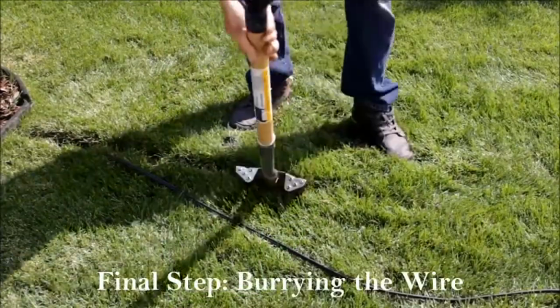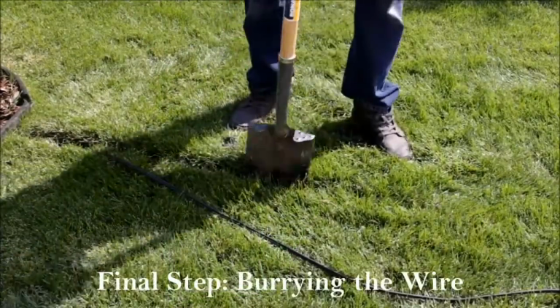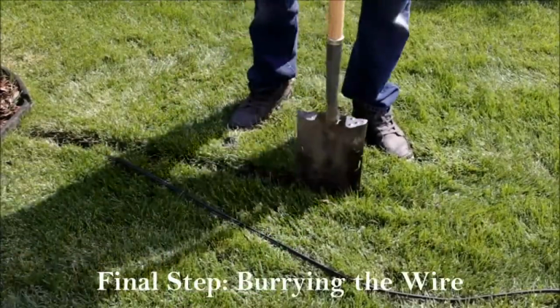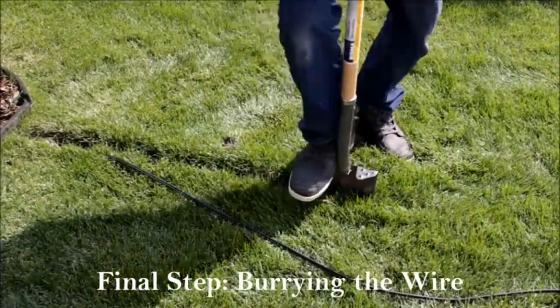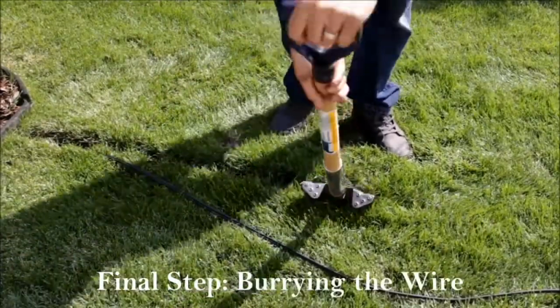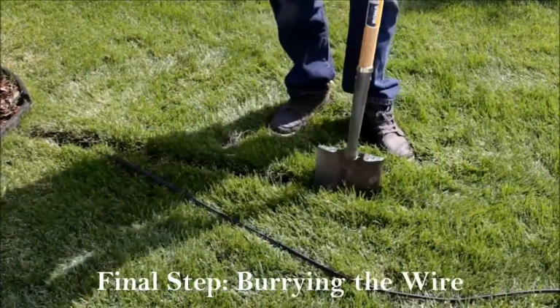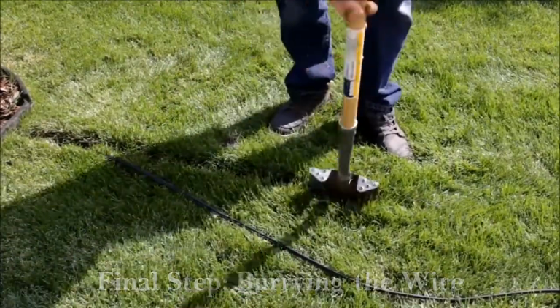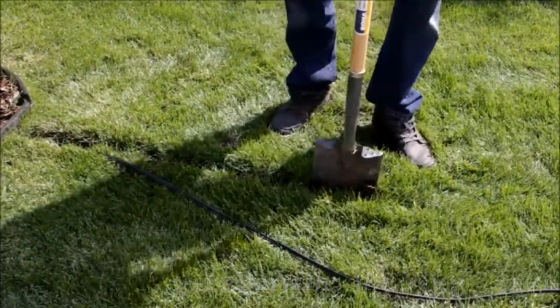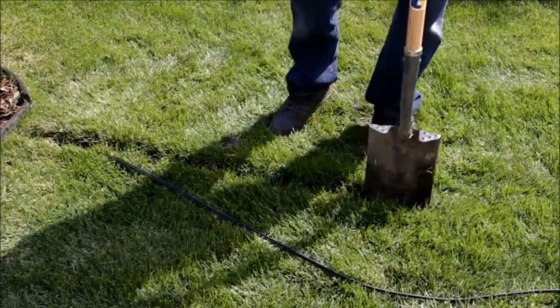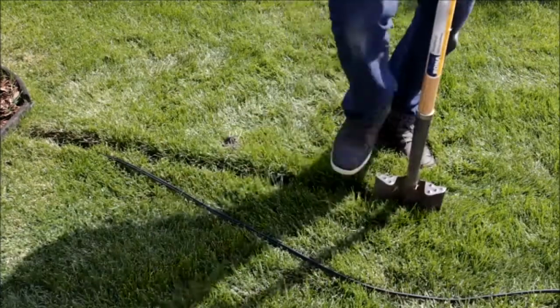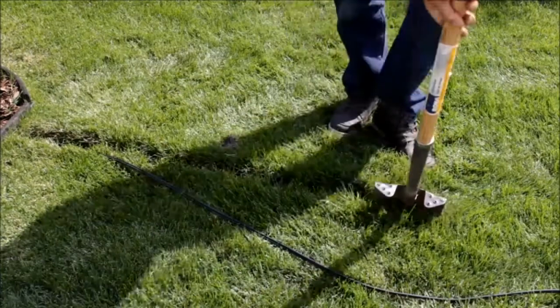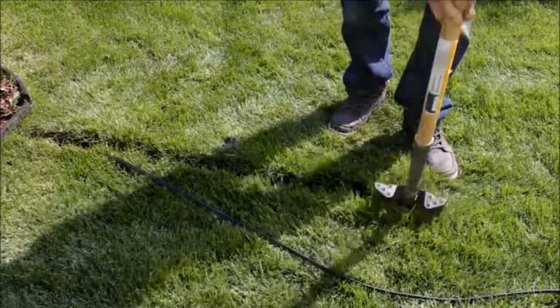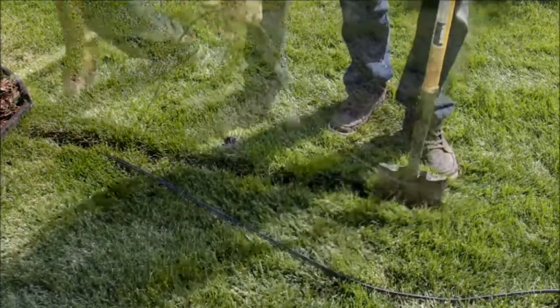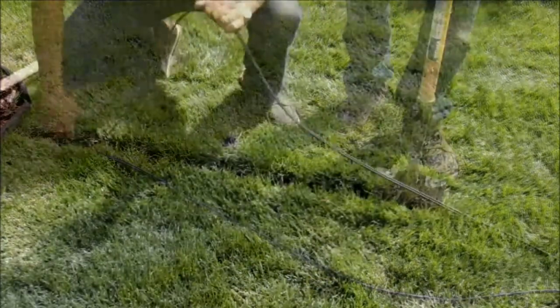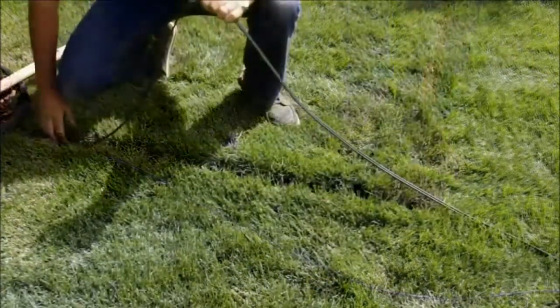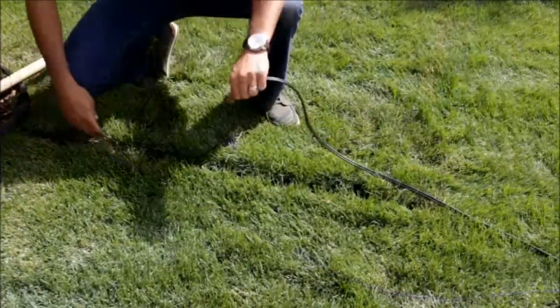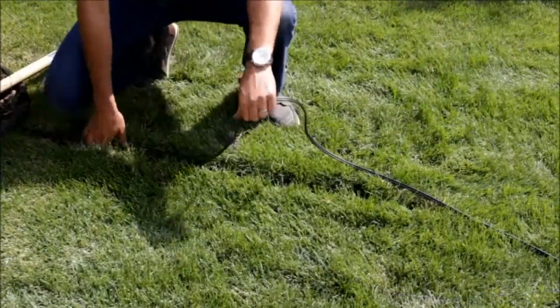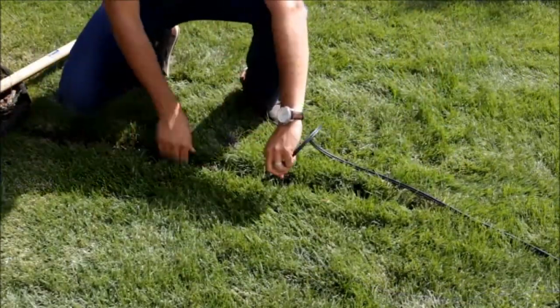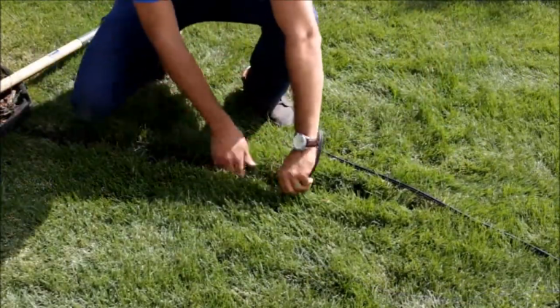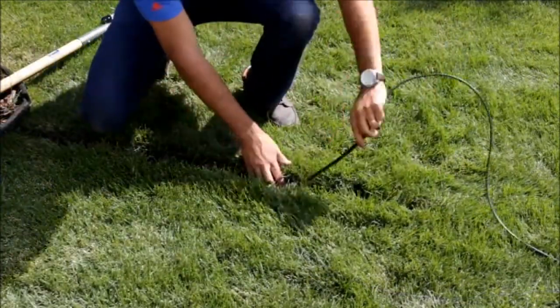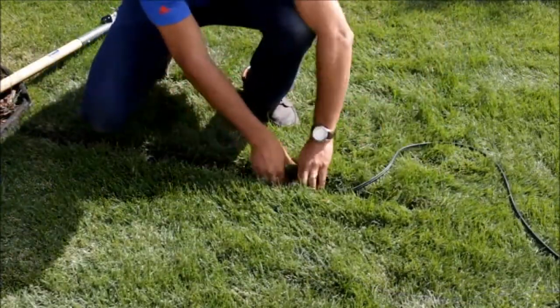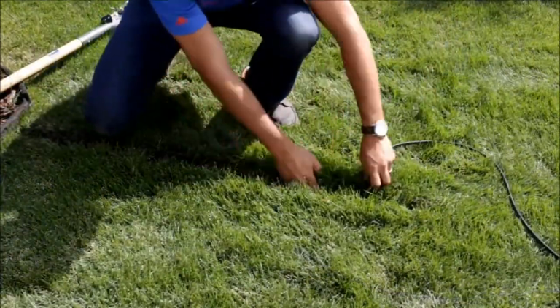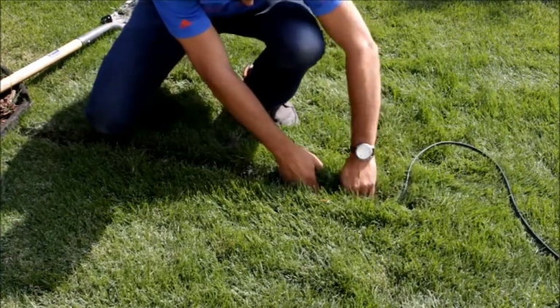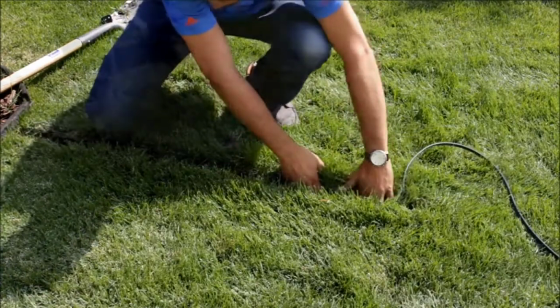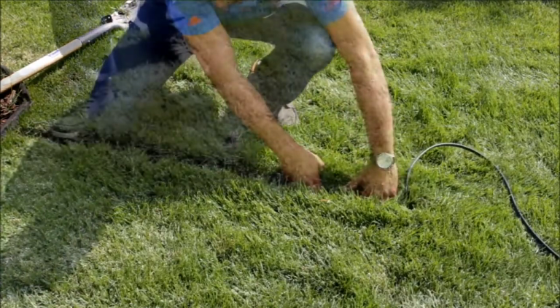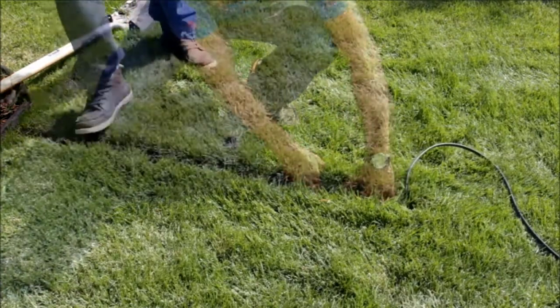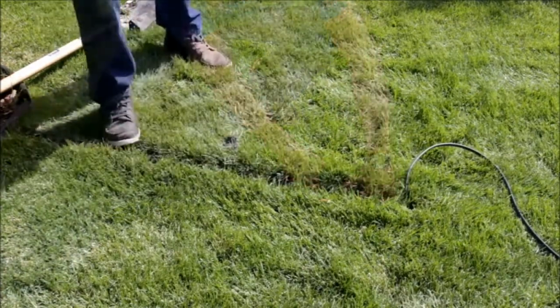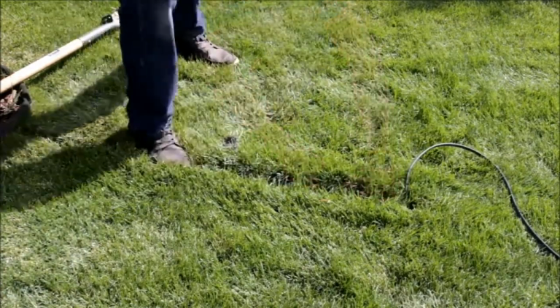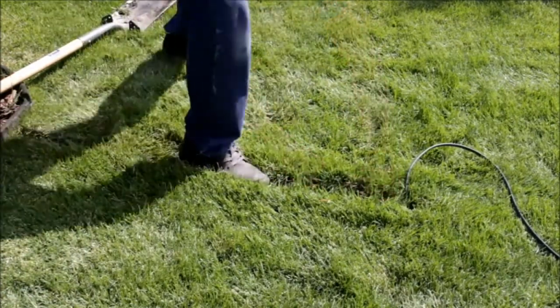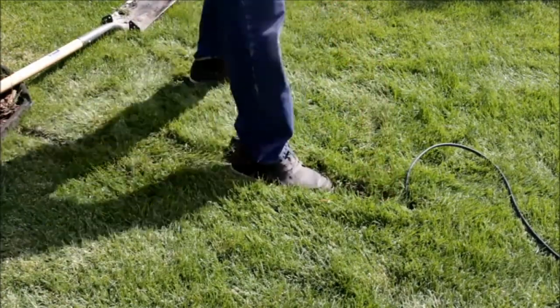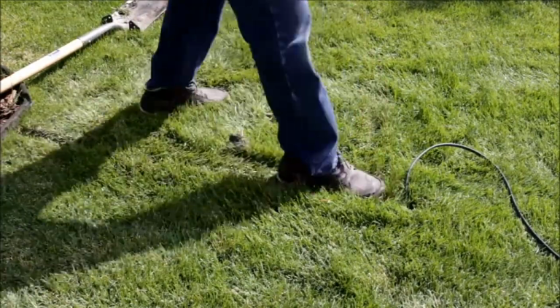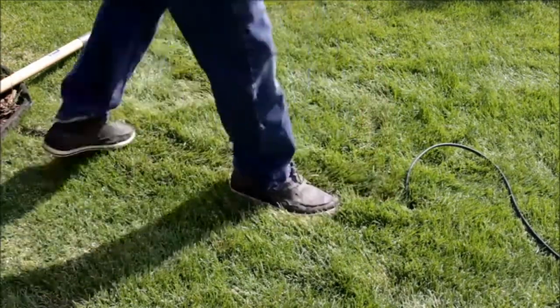The final step, once you know all your lights are working, is burying the wire by making a small trench with a flat-ended shovel, pushing the wire down 6 to 8 inches, stomping everything down nice and clean, and you're done.